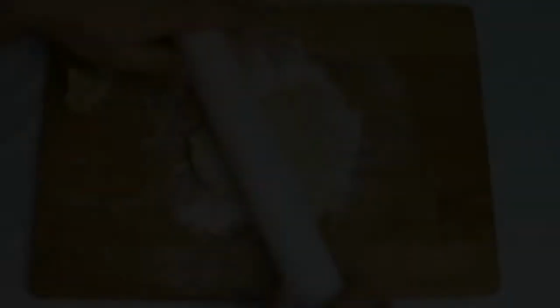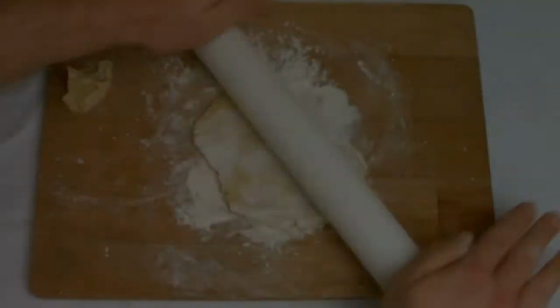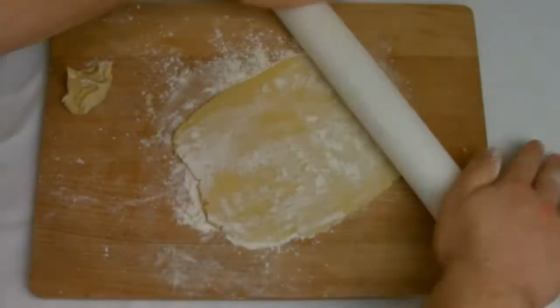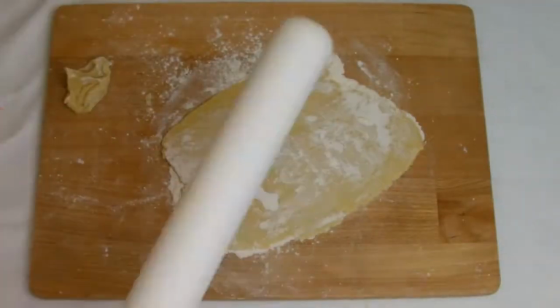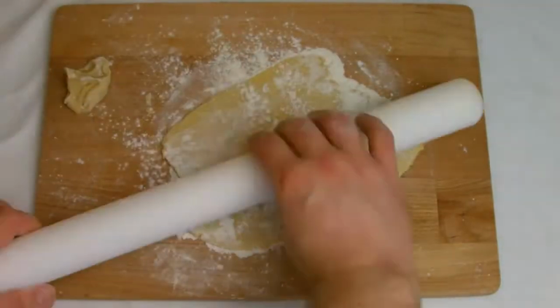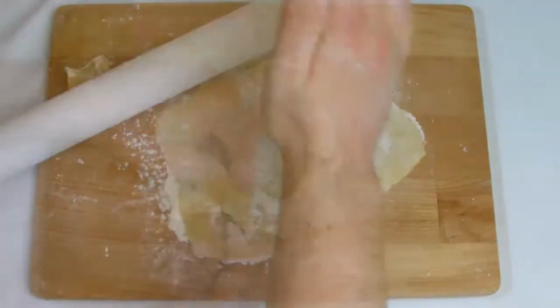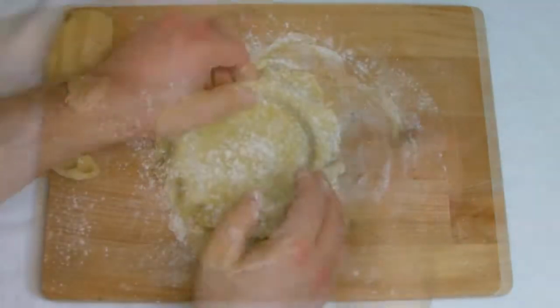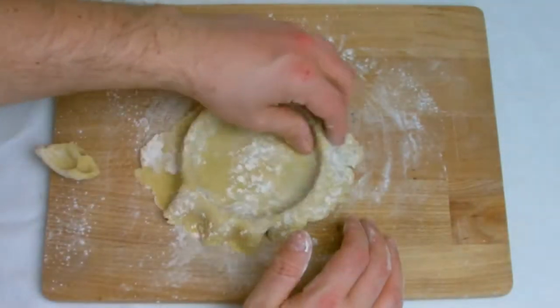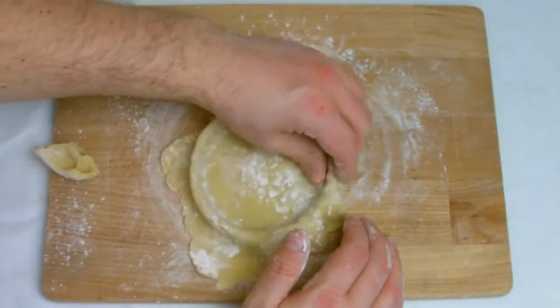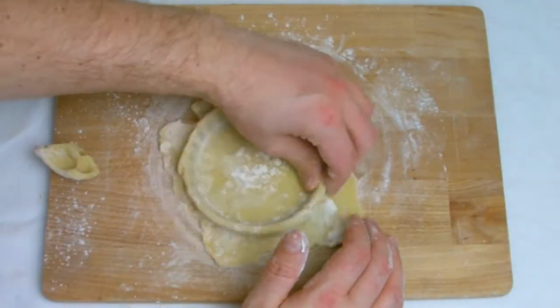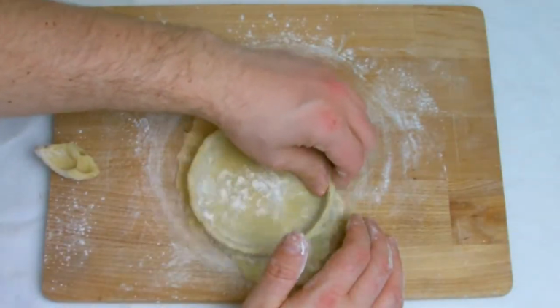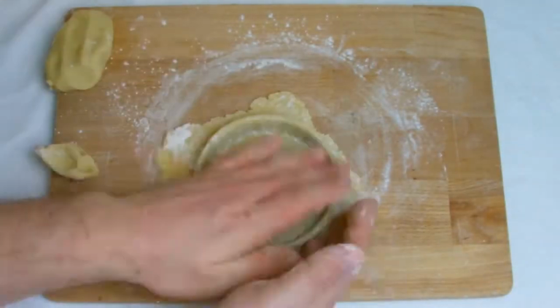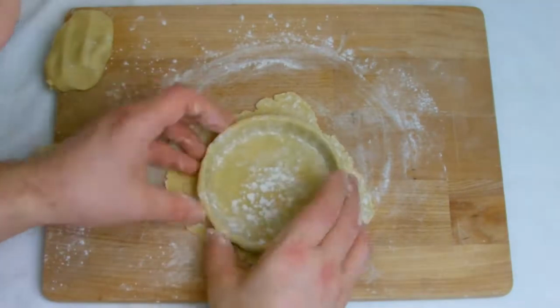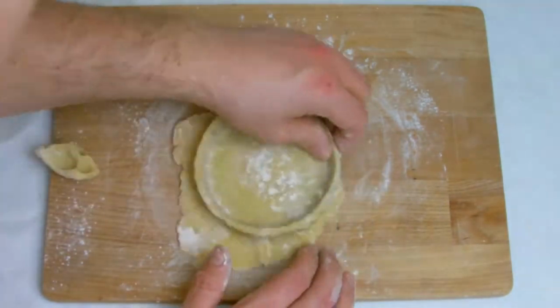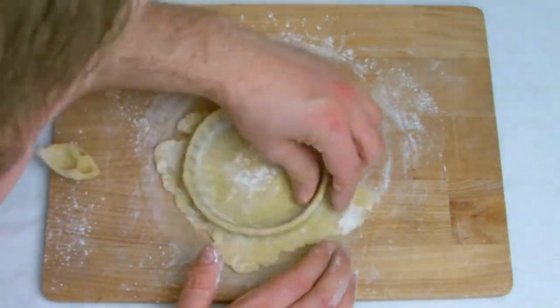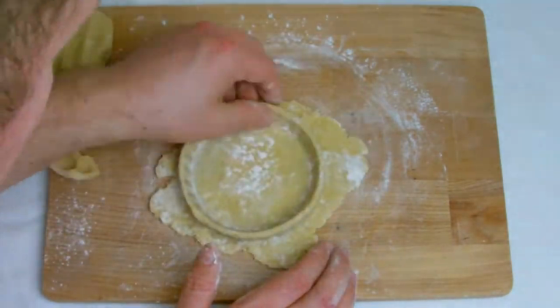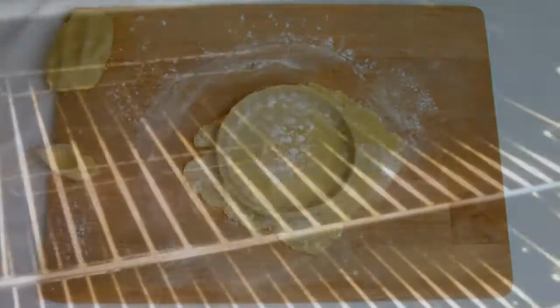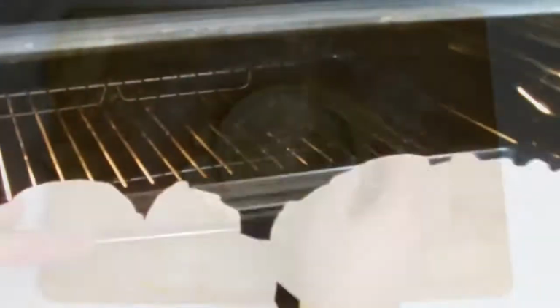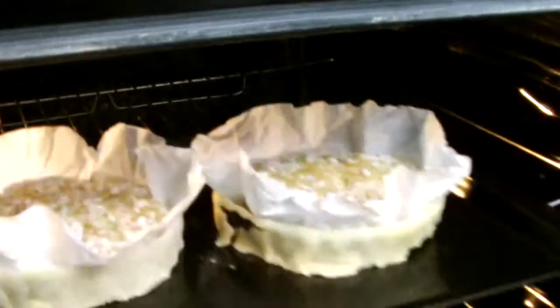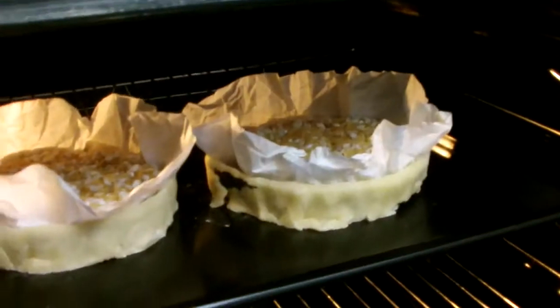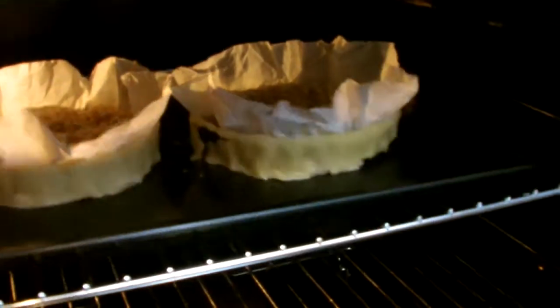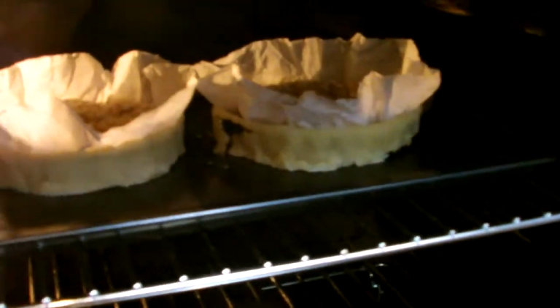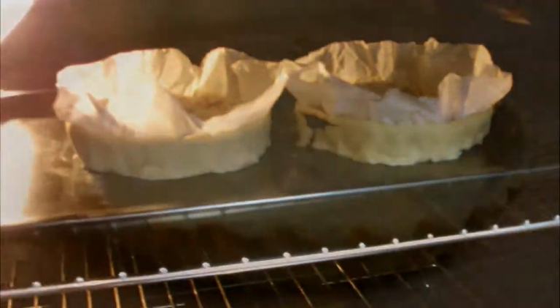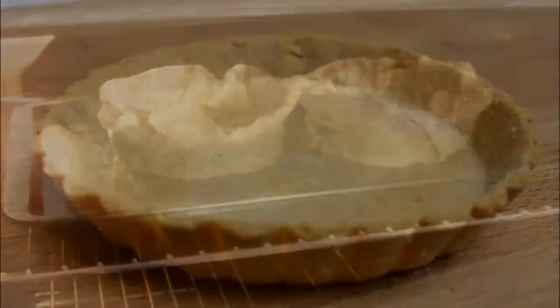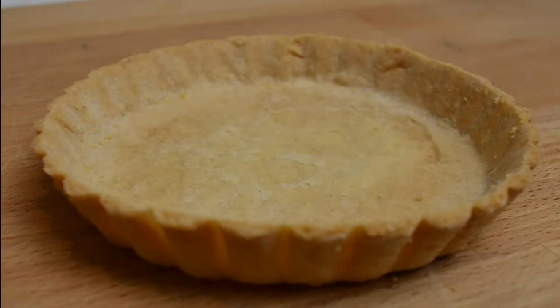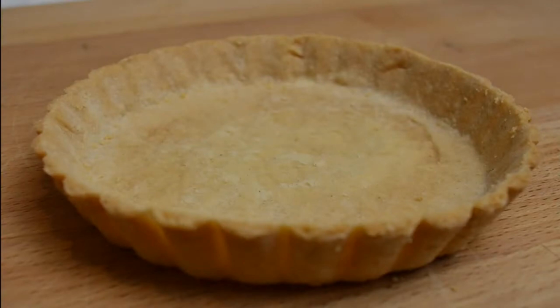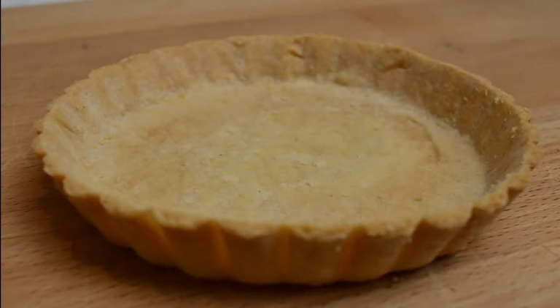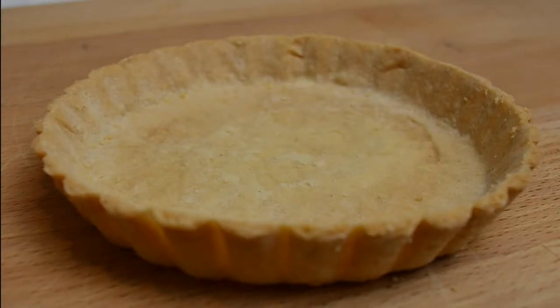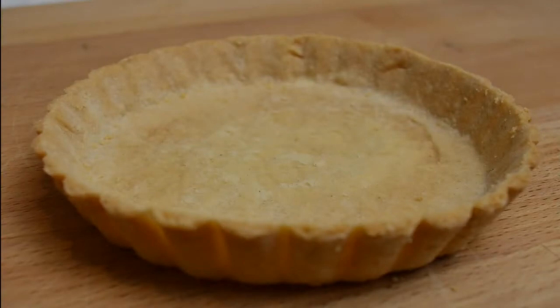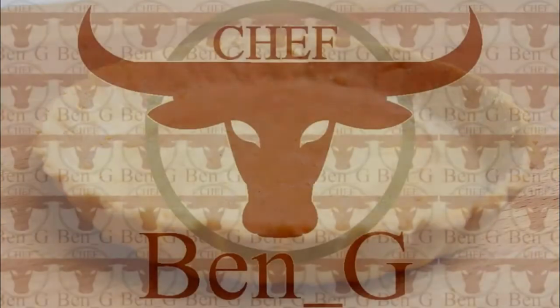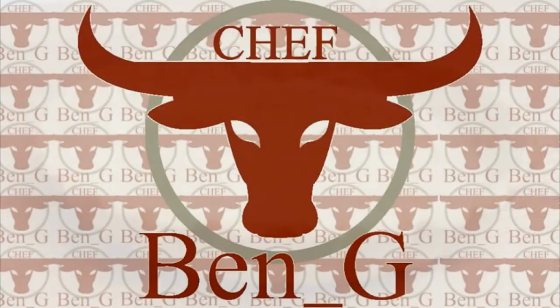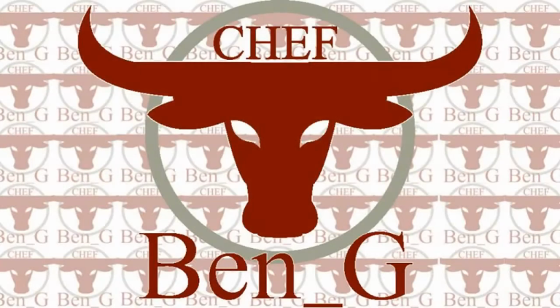Welcome back to the channel where today I'll be showing you how to make sweet pastry. This is a really versatile and robust recipe and can be used for most sweet pastry applications, helping lighten your sweet baking by encasing your bakes in a light, crumbly, buttery shell.